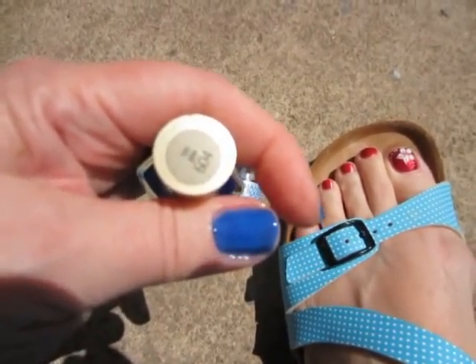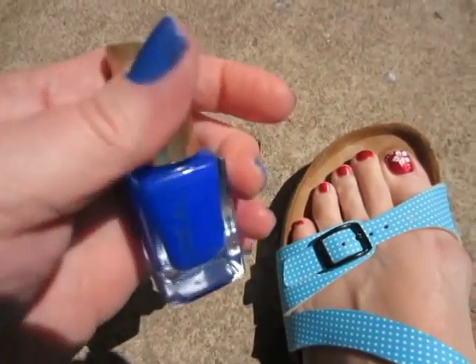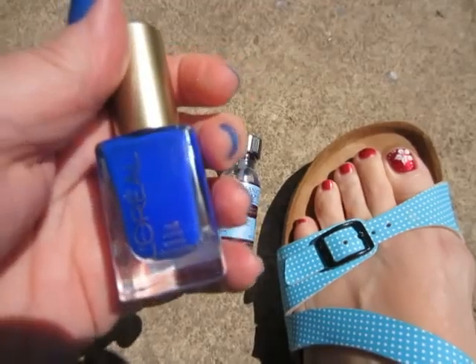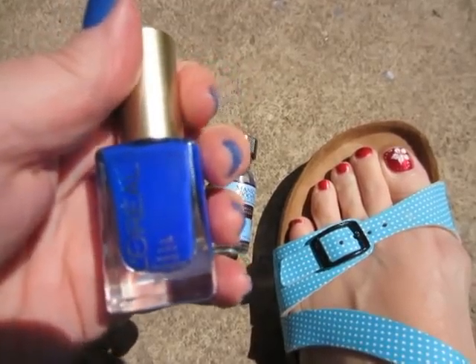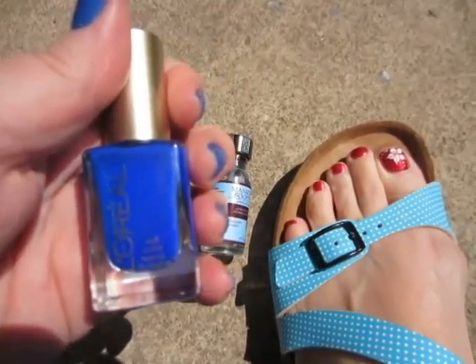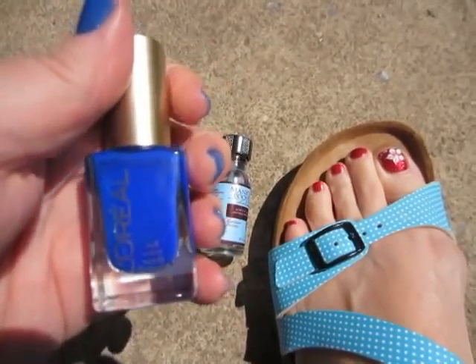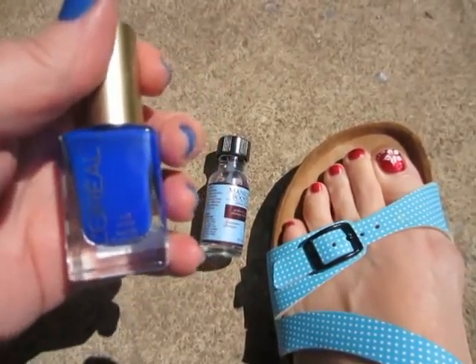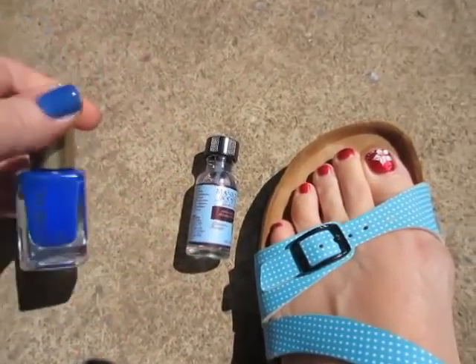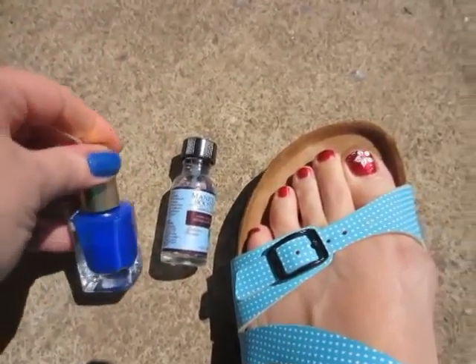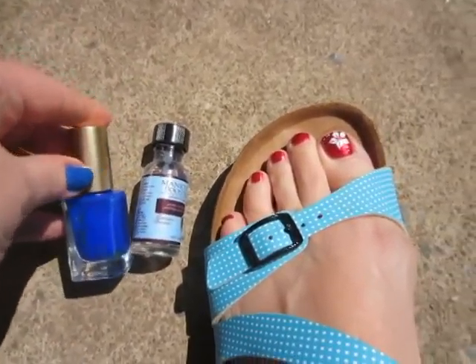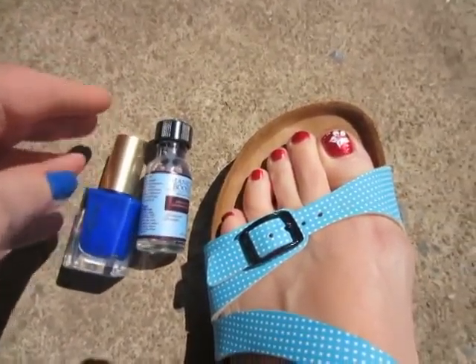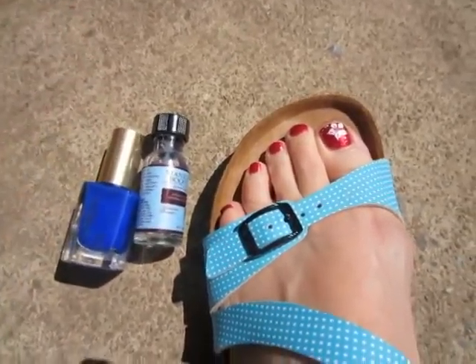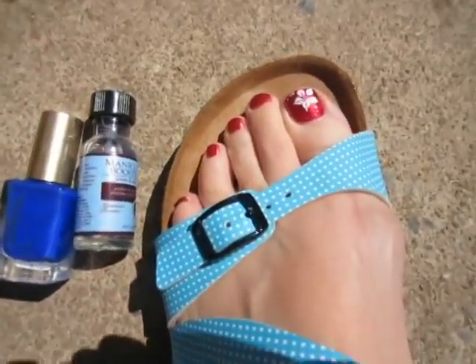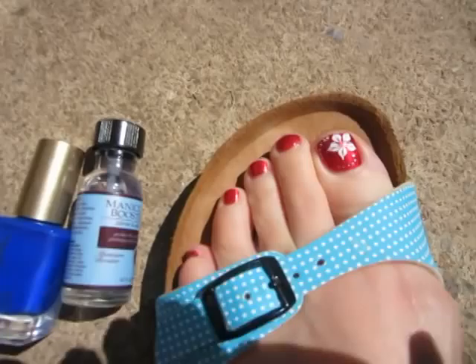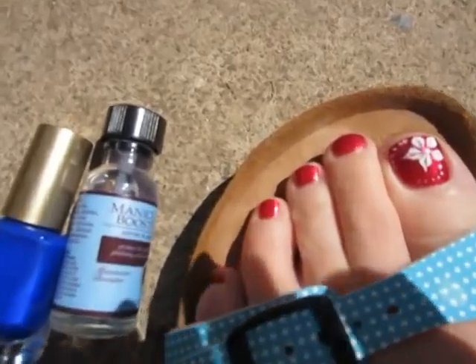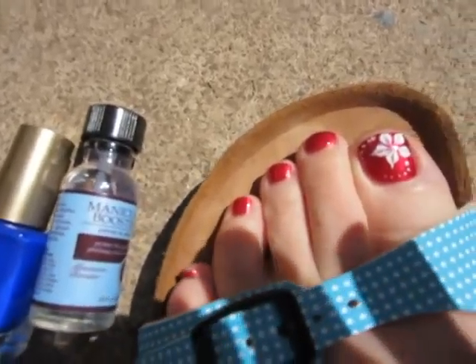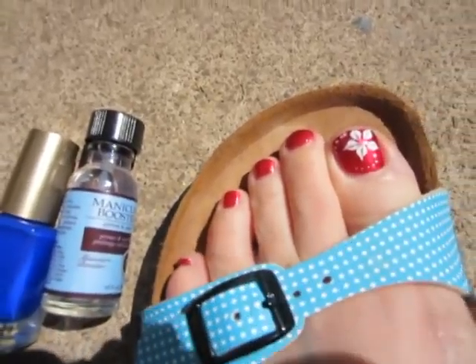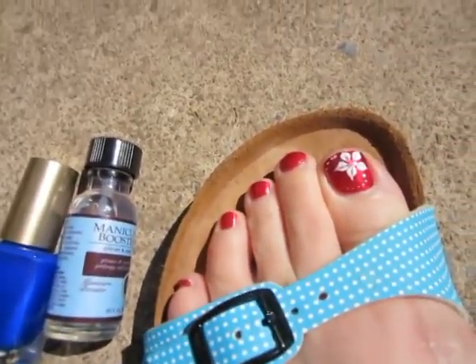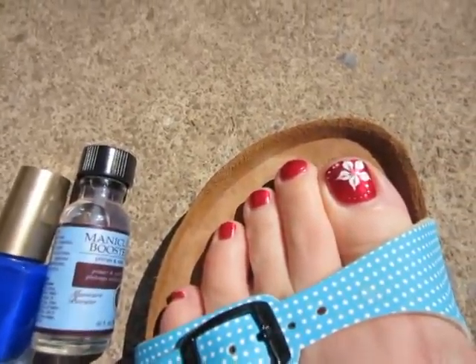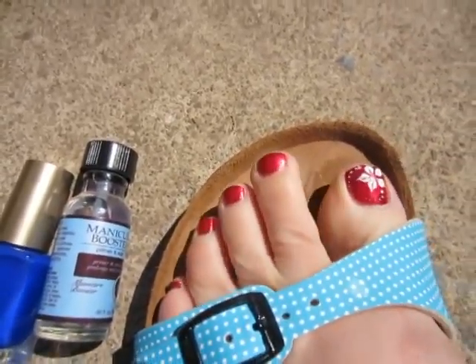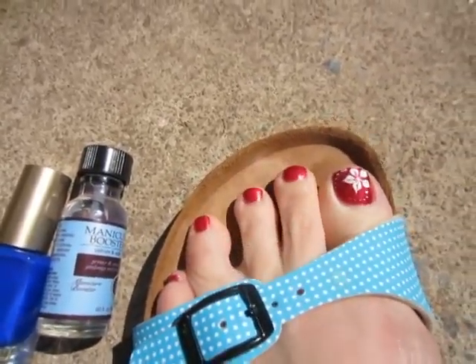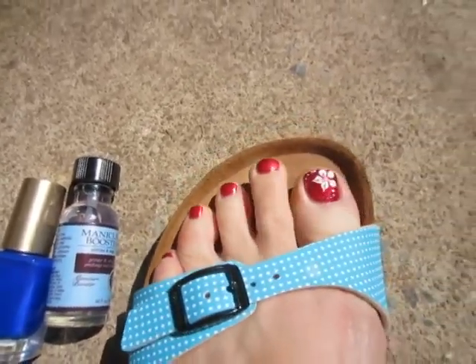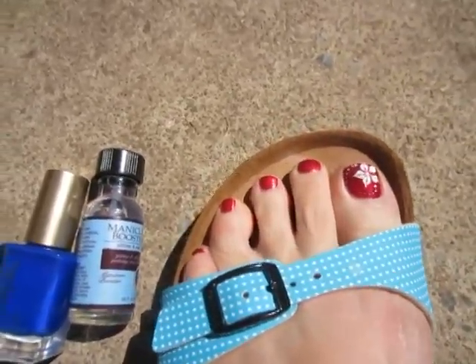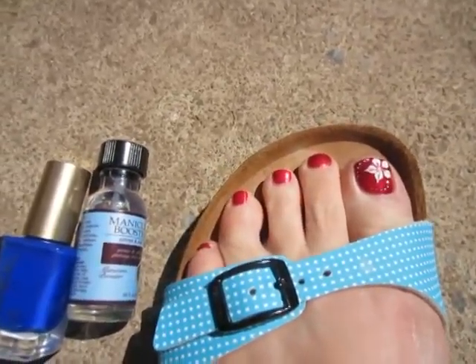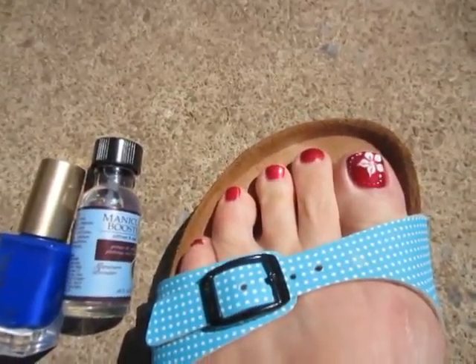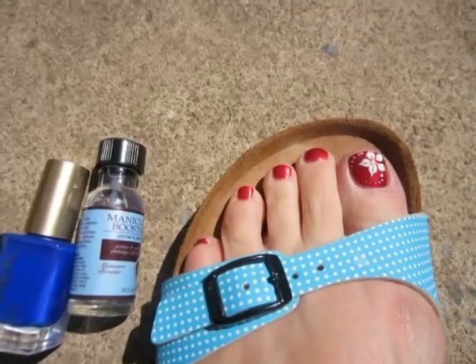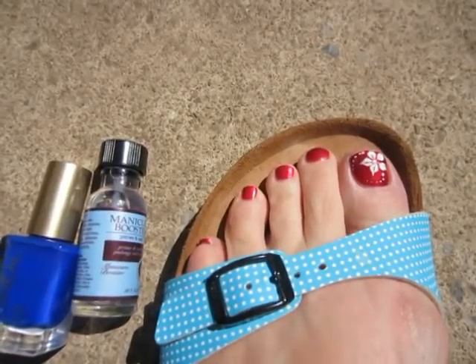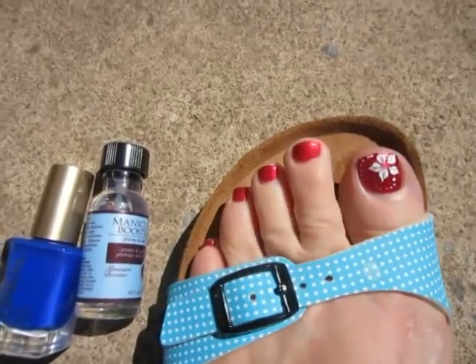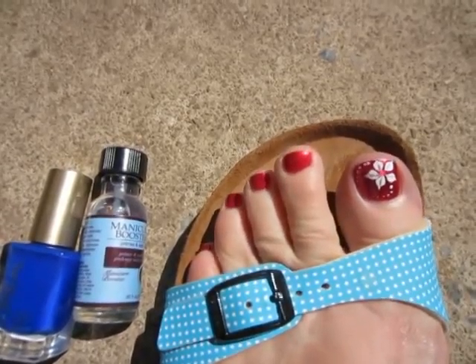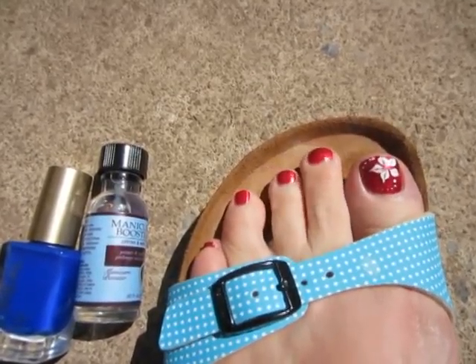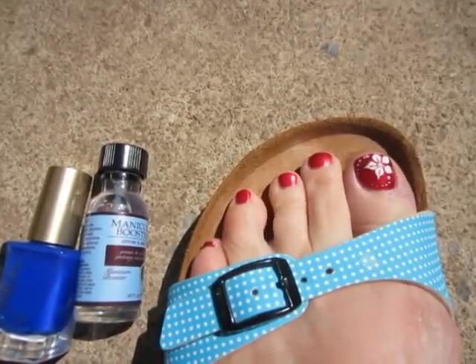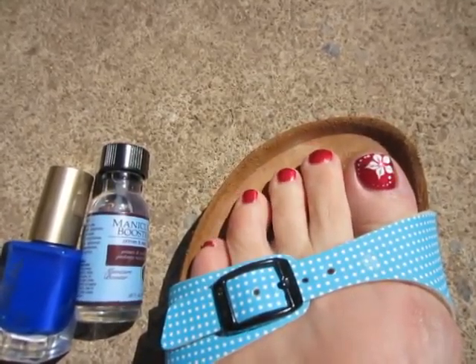And then you can see my pedicure too. I'll do a close-up on that — this was a unique color also, very pretty. I had that done last week.